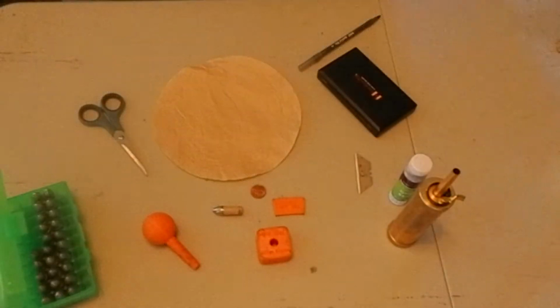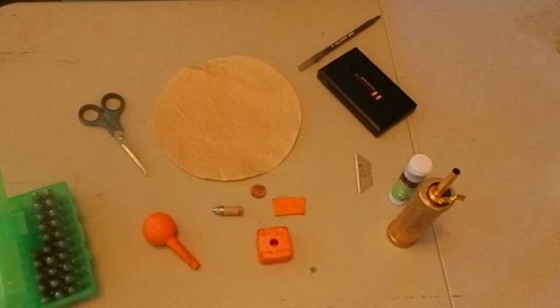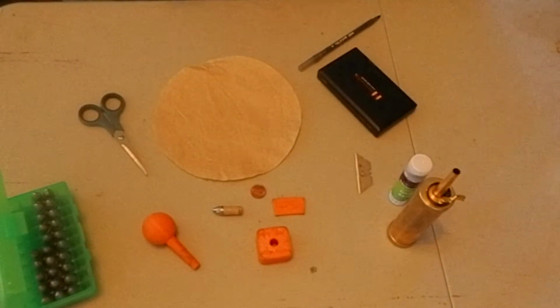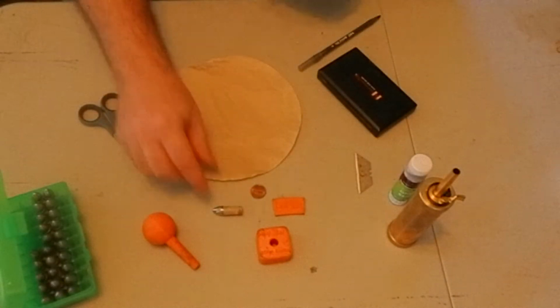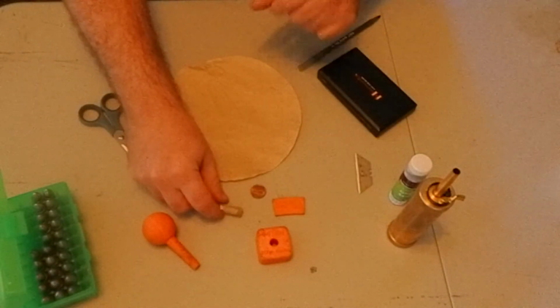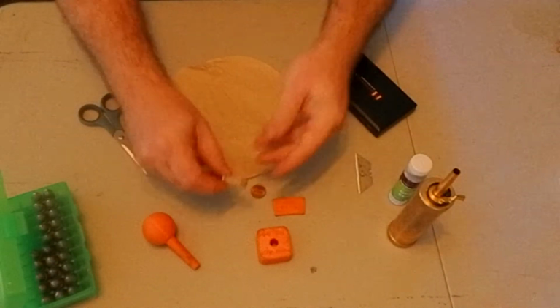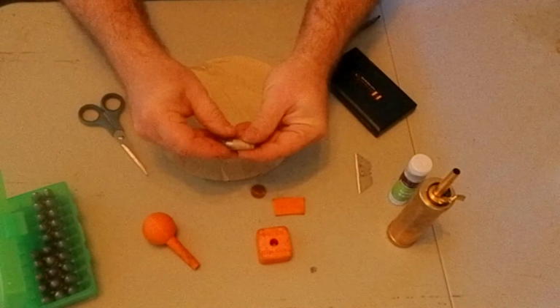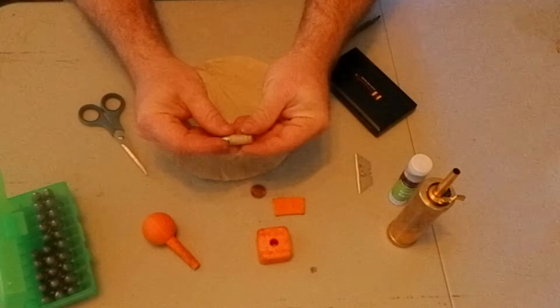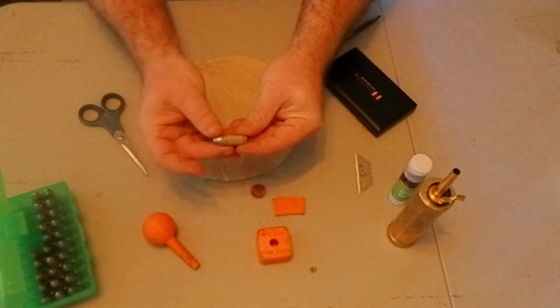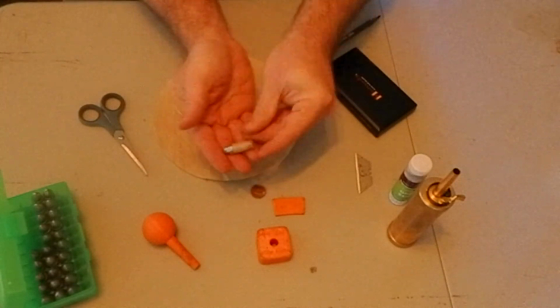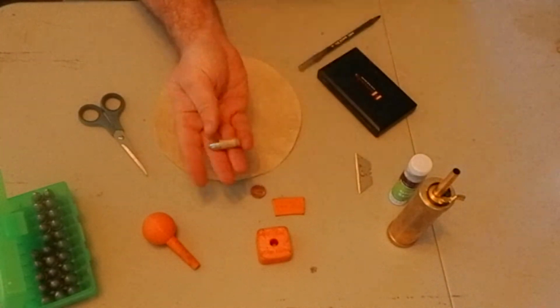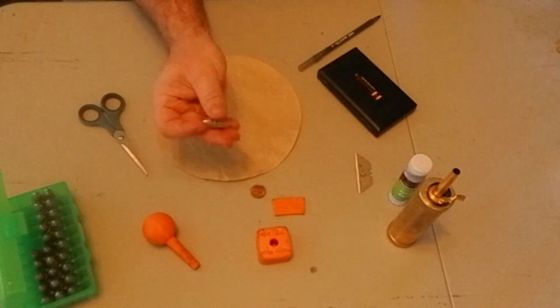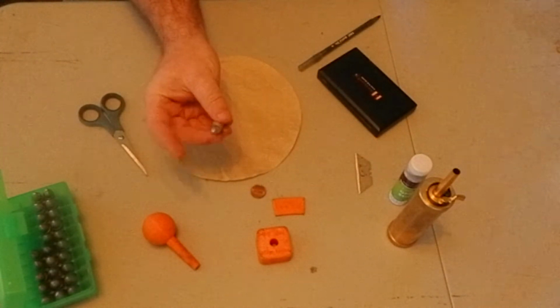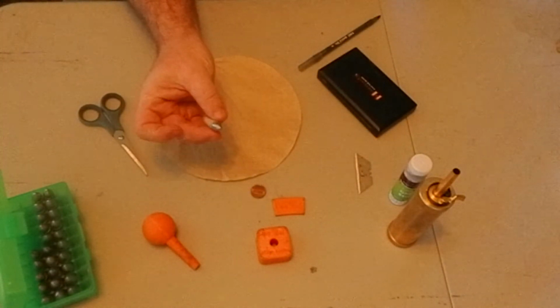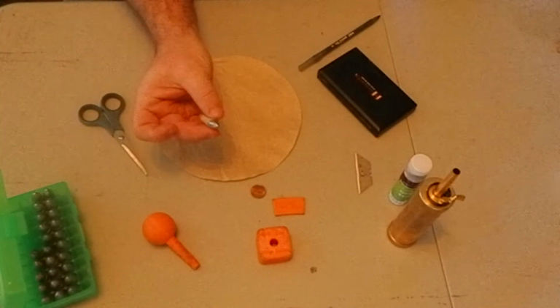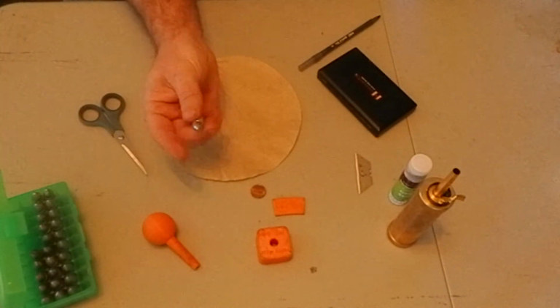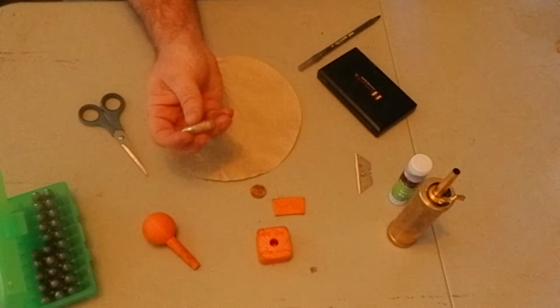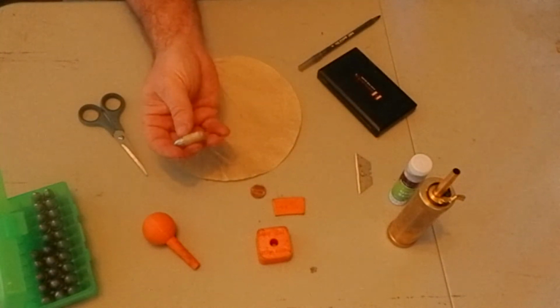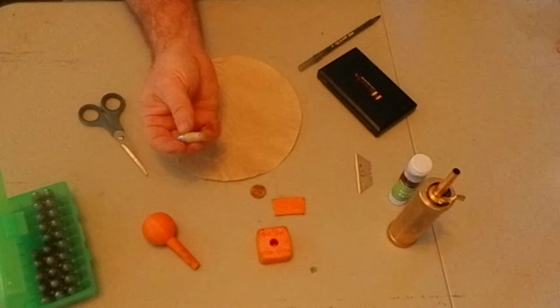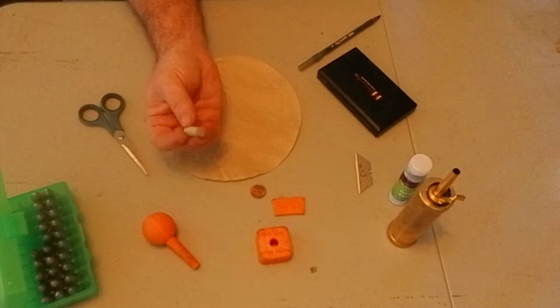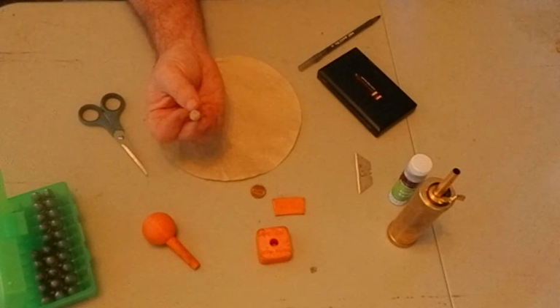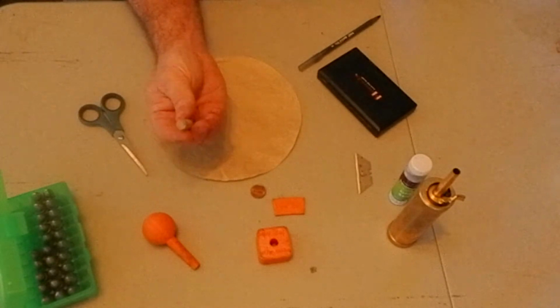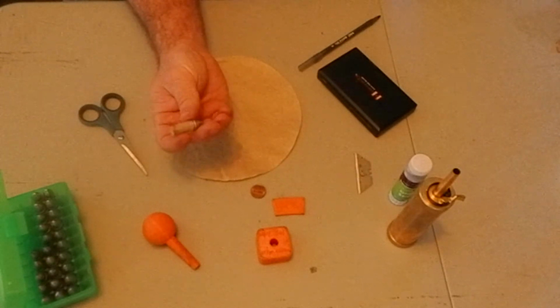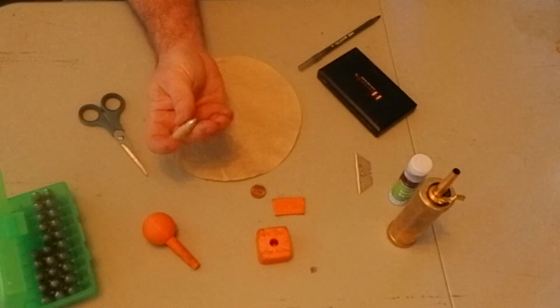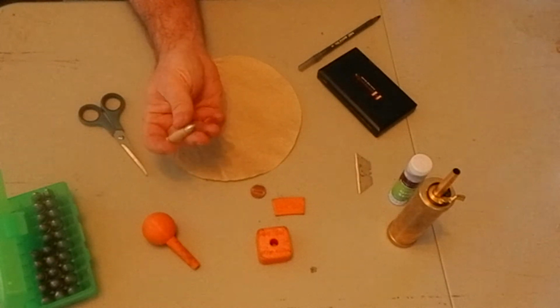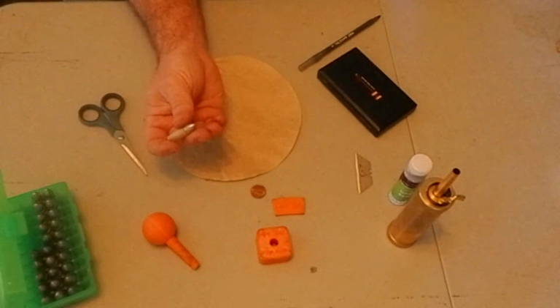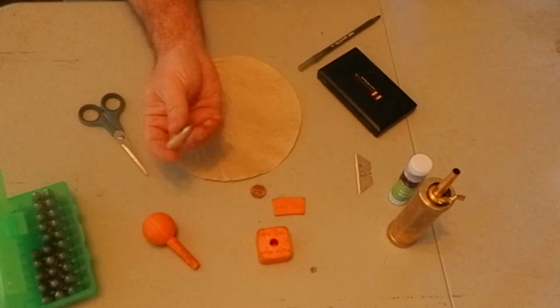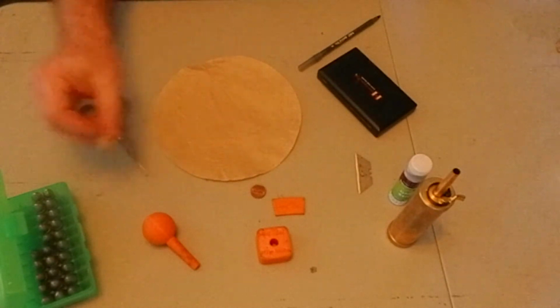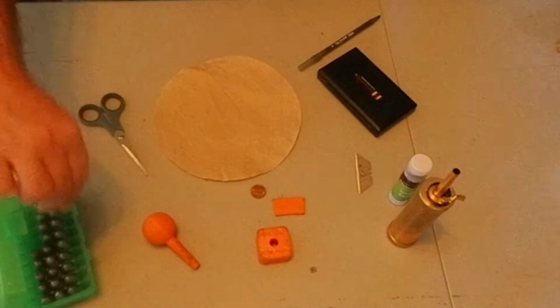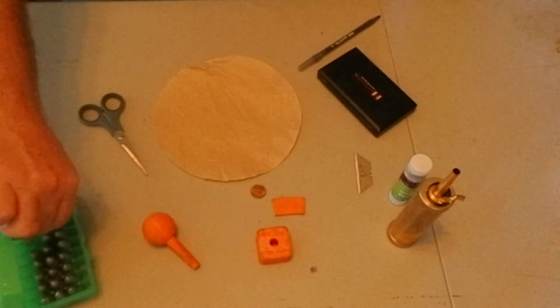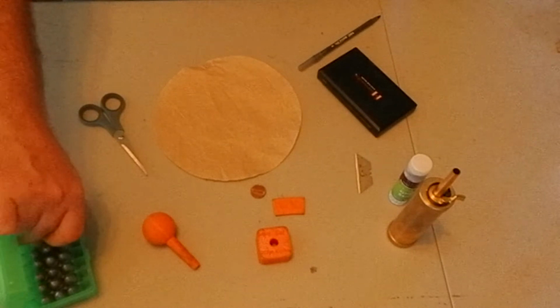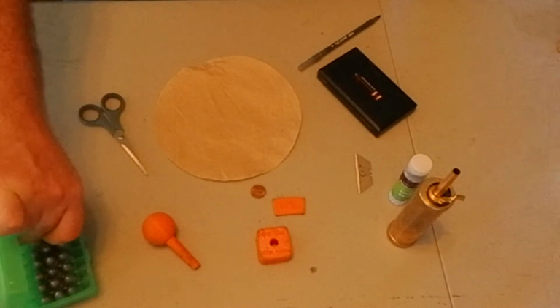Here we are at the table and we're going to look at the finished product that we are going to produce here. This is a Johnson and Dow 207 grain bullet that I got the mold from Aragon bullet molds.